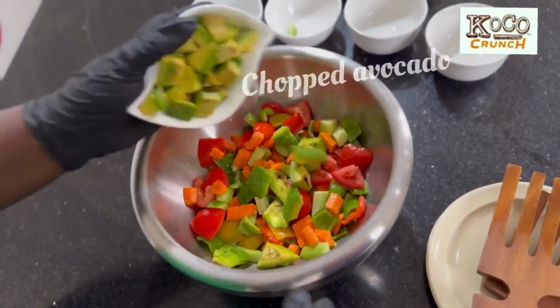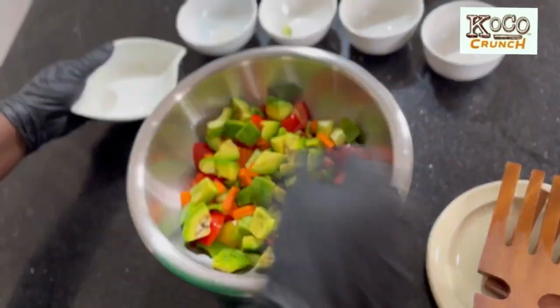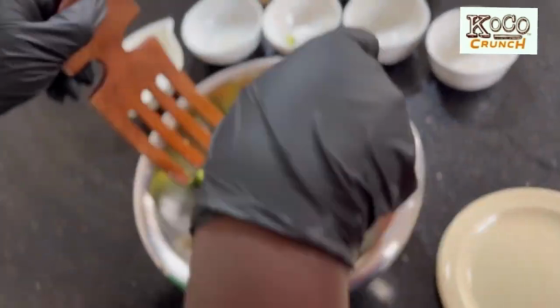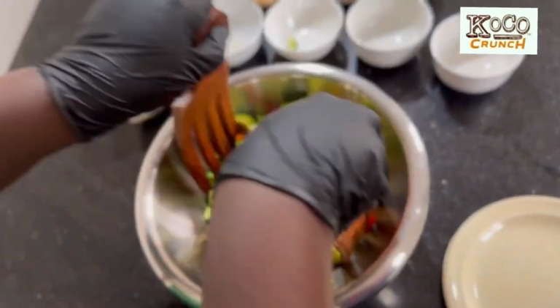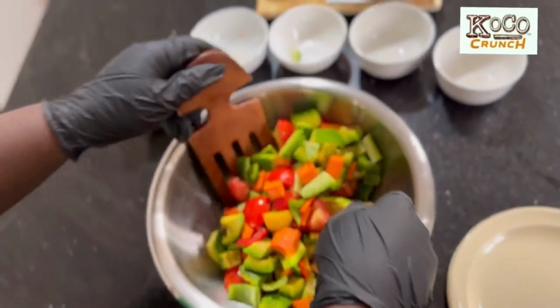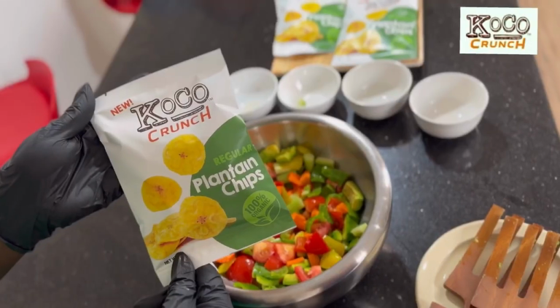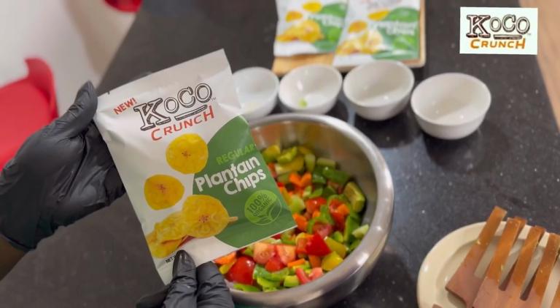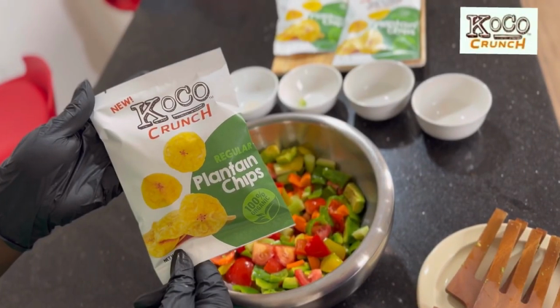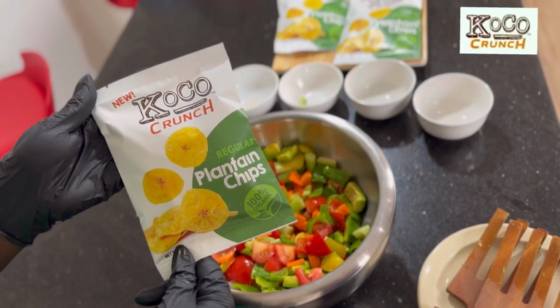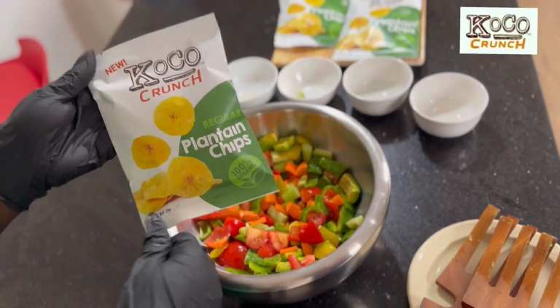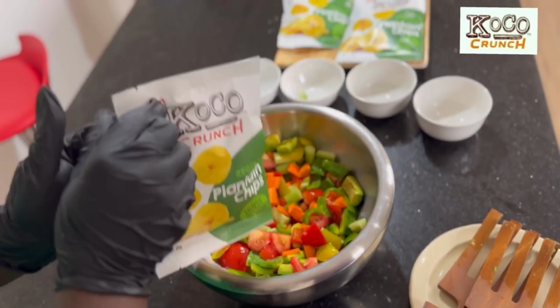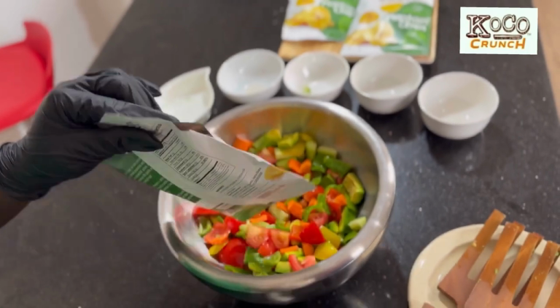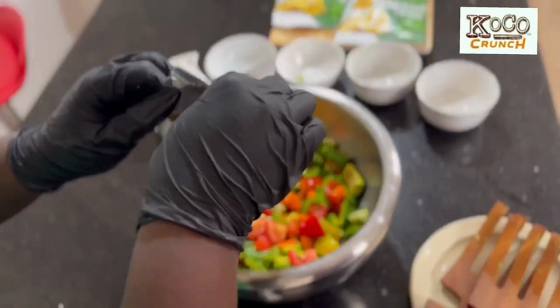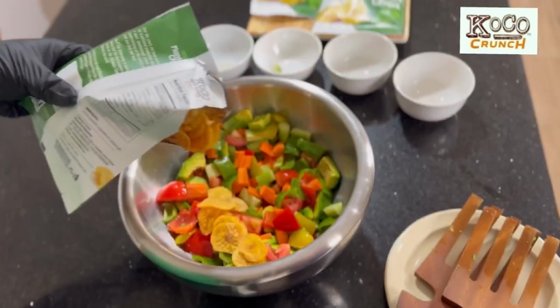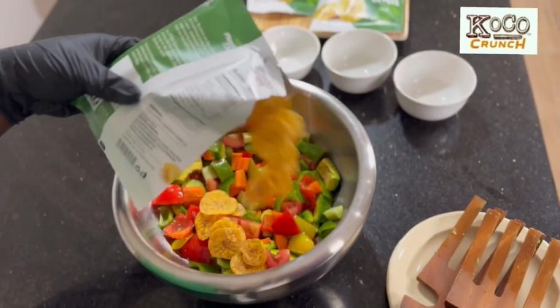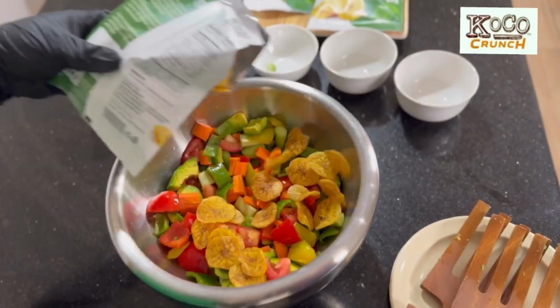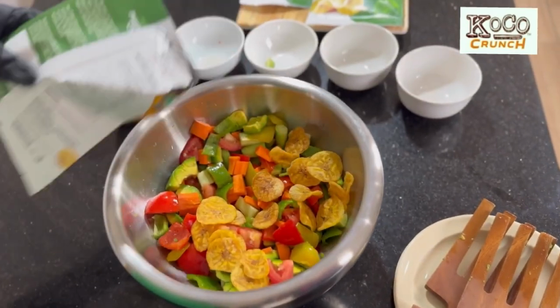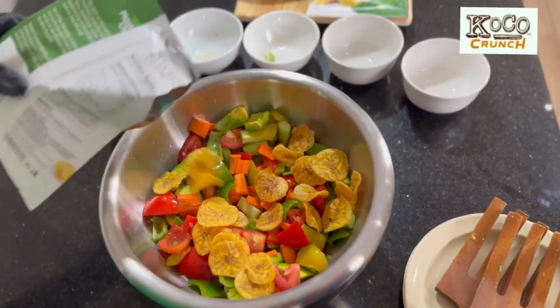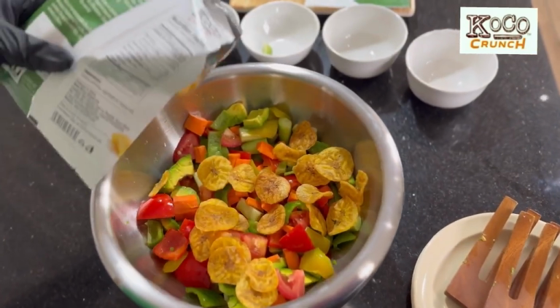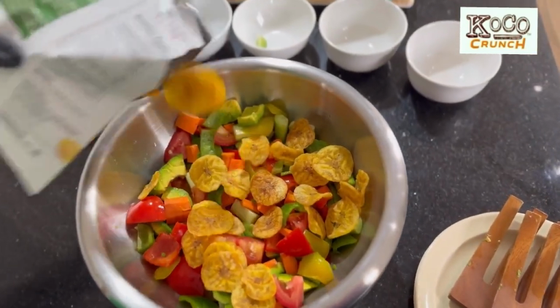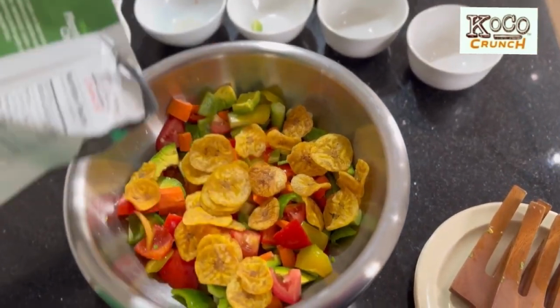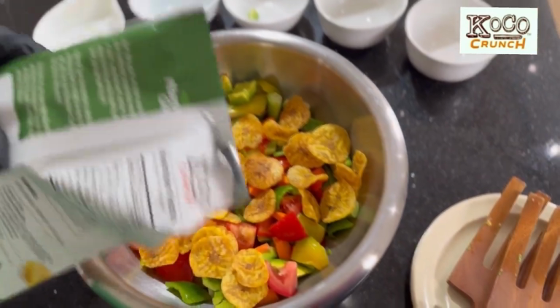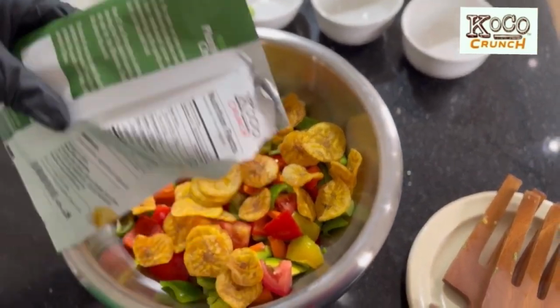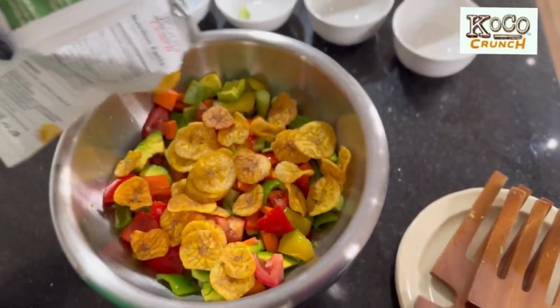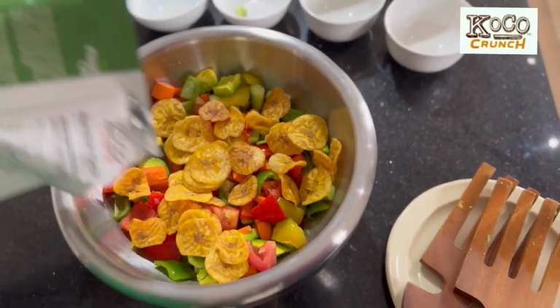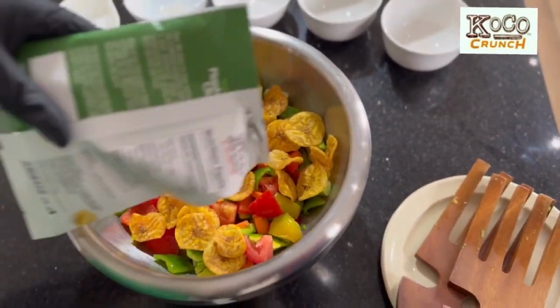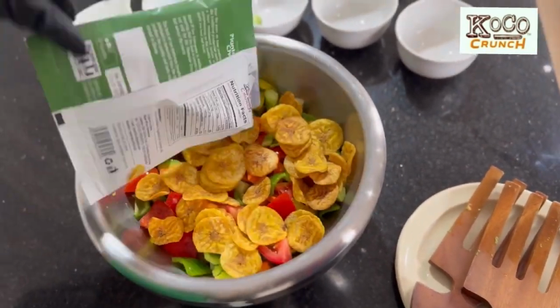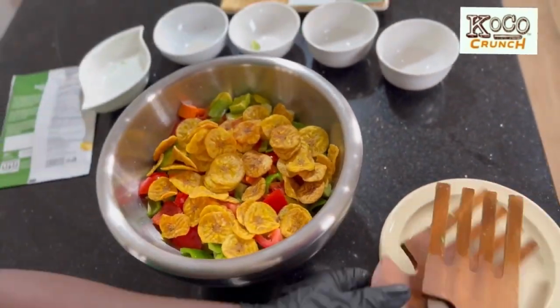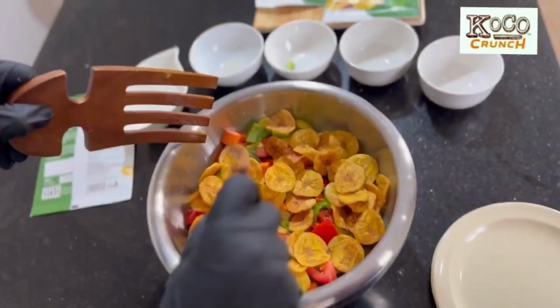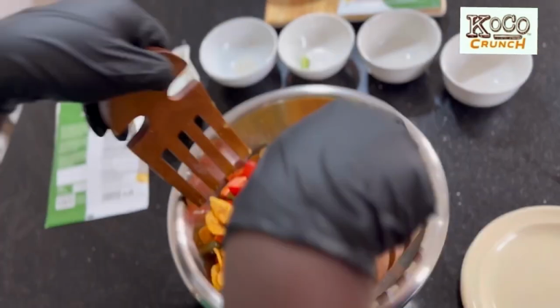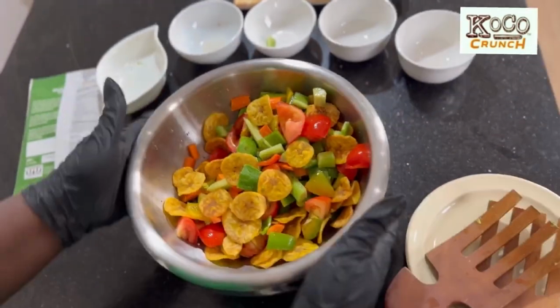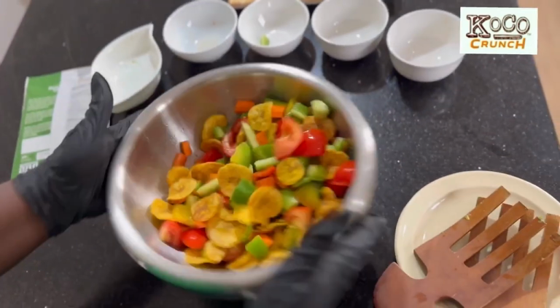Avocados help to lower your cholesterol levels, and our crunchy regular plantain chips have lower sugar content, which are a great source of fiber, potassium, and sodium.